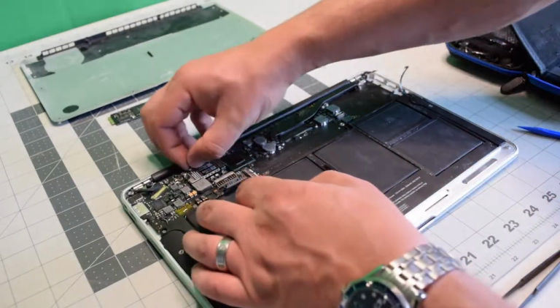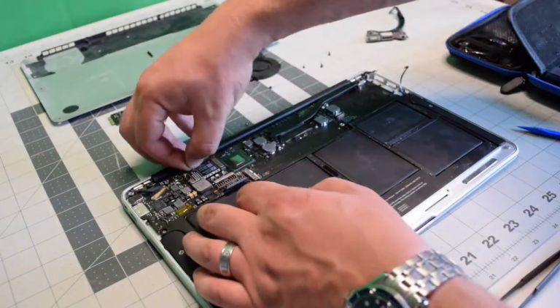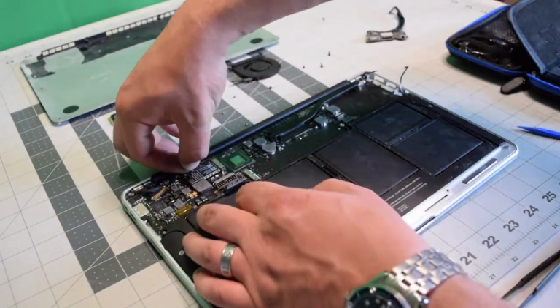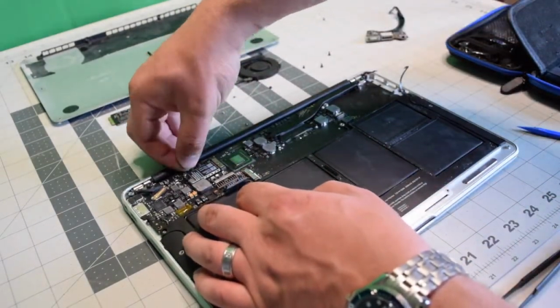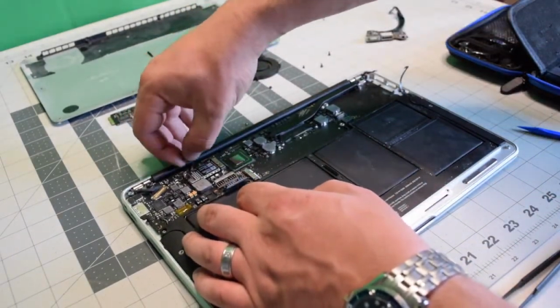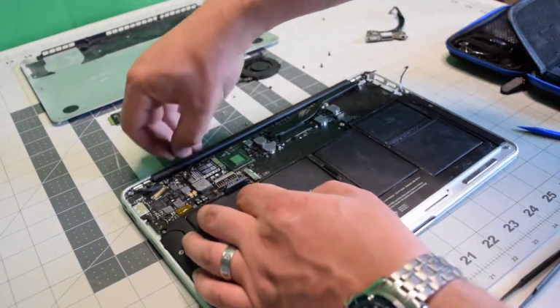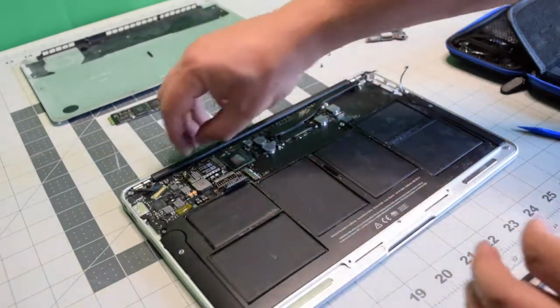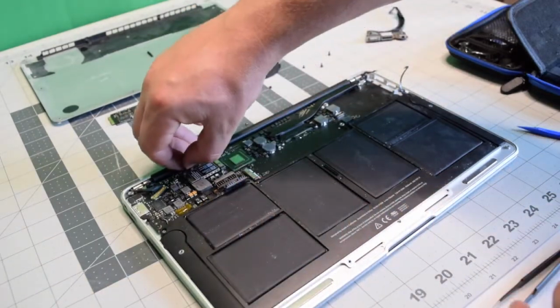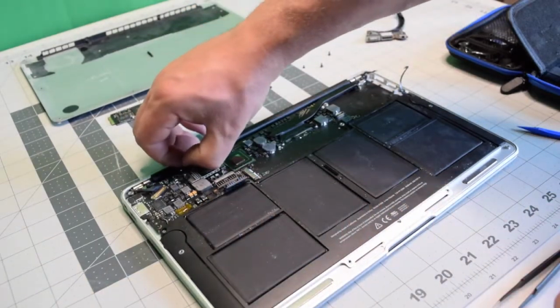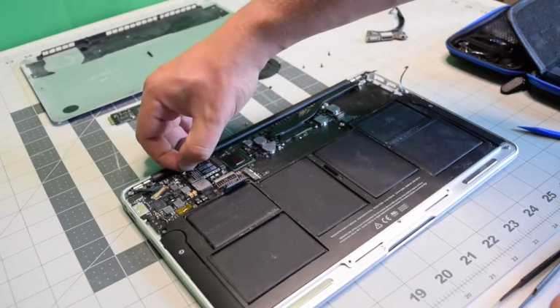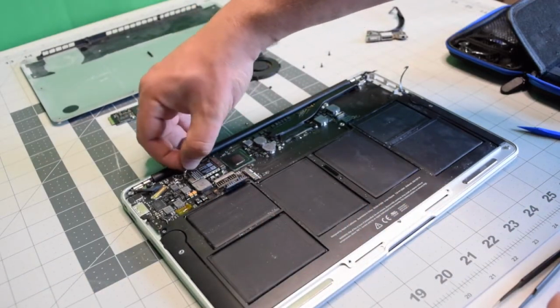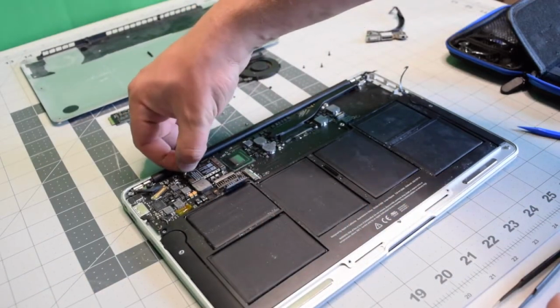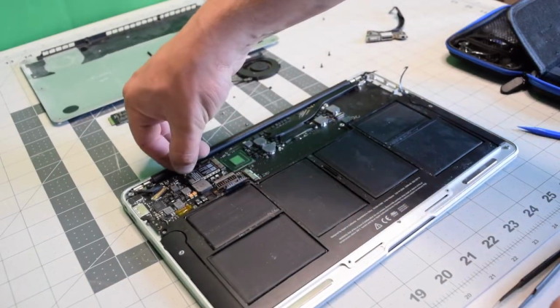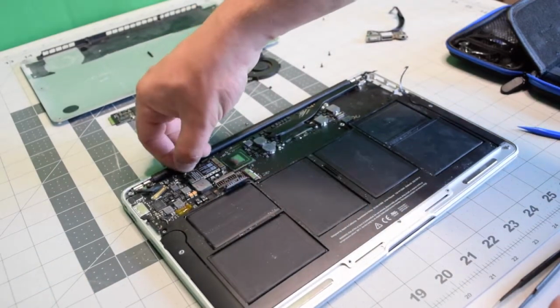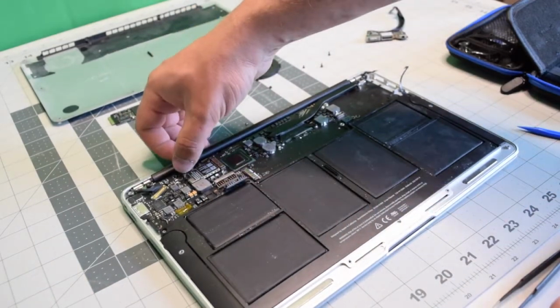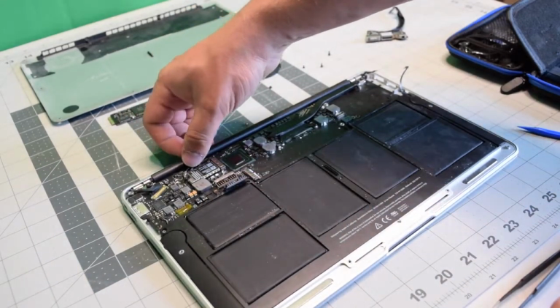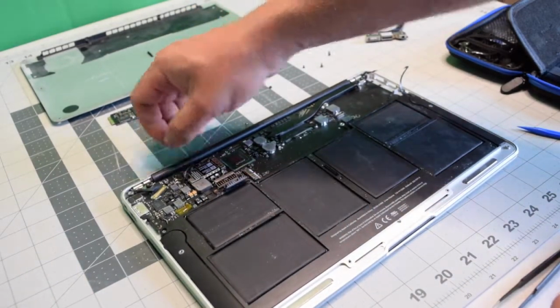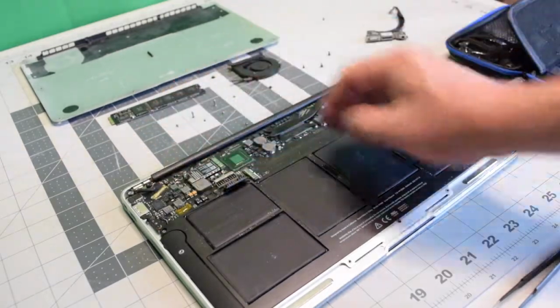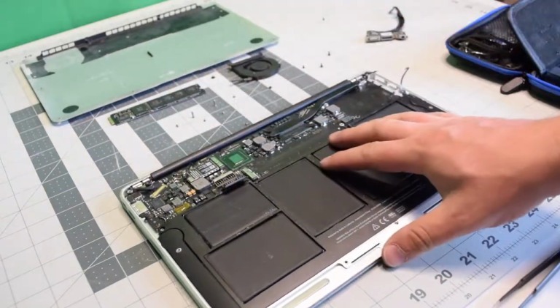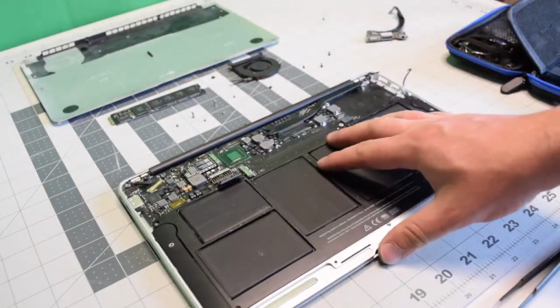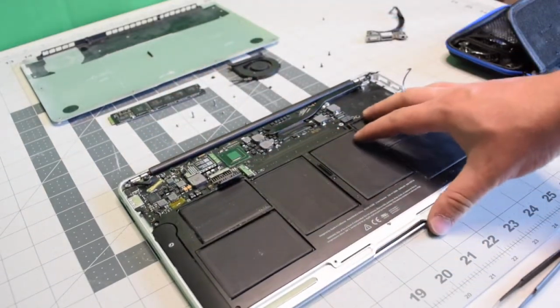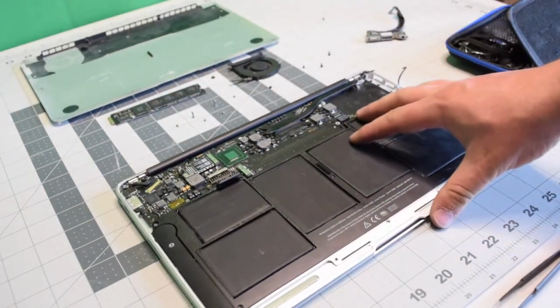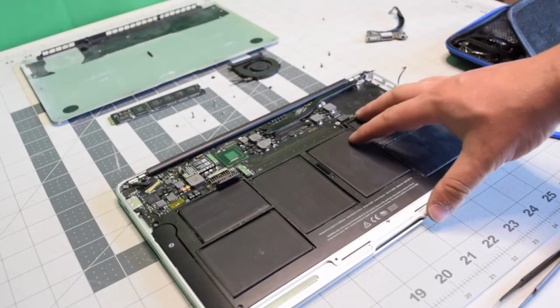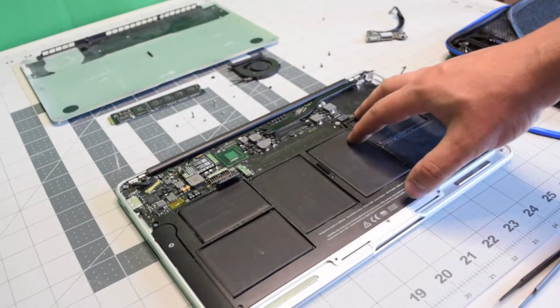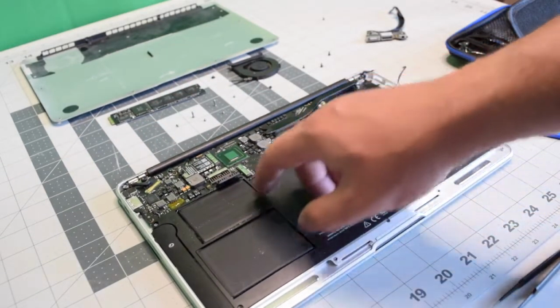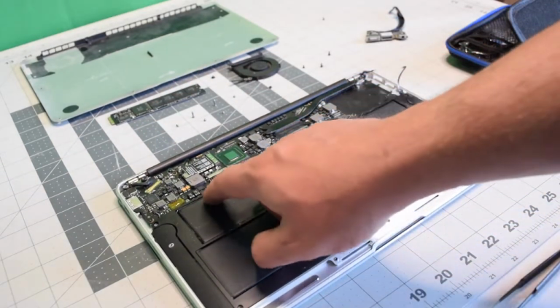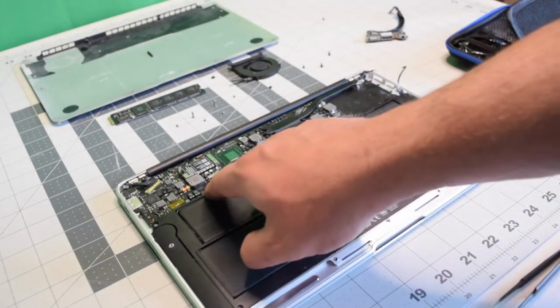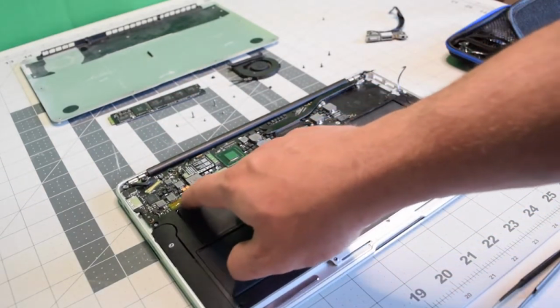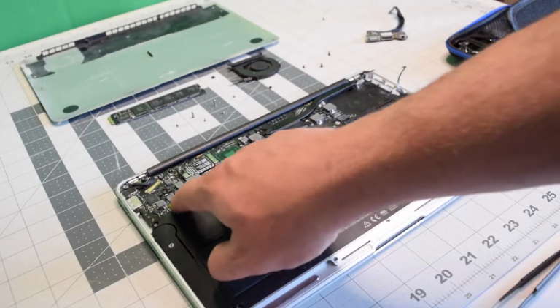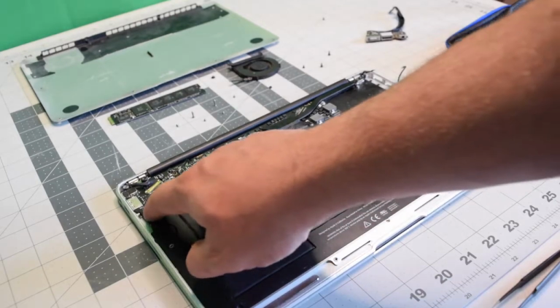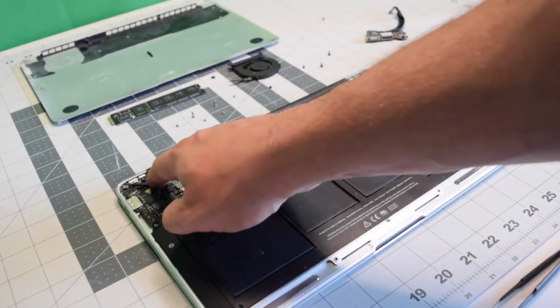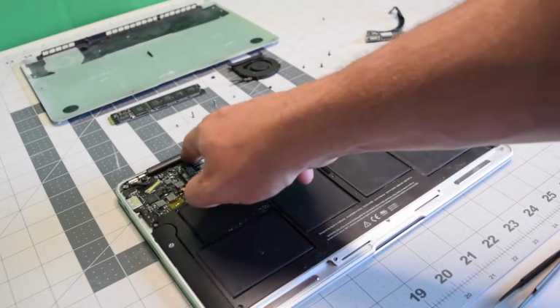Go ahead and reconnect the Bluetooth and Wi-Fi cables. Now let's go over all the connections and make sure they're nice and tight. And we're done reconnecting the board.